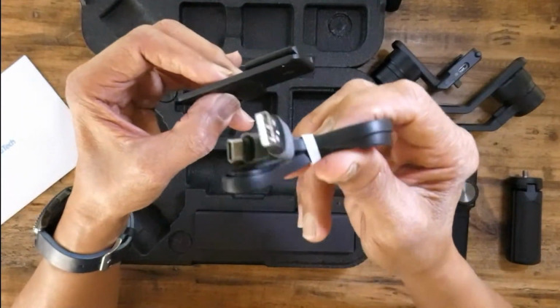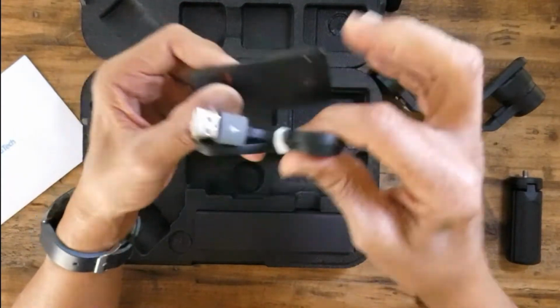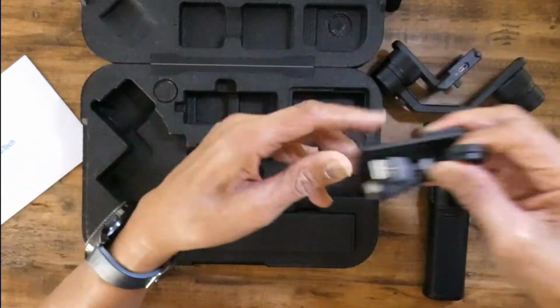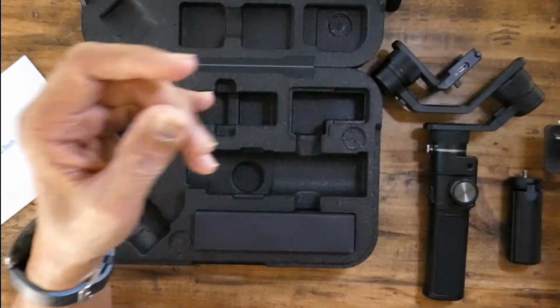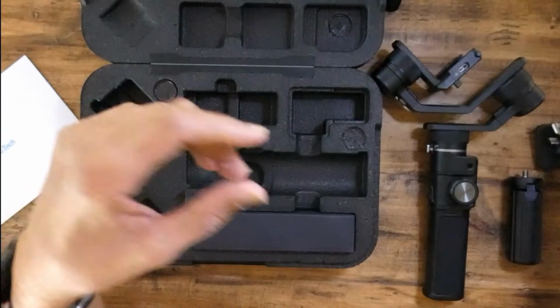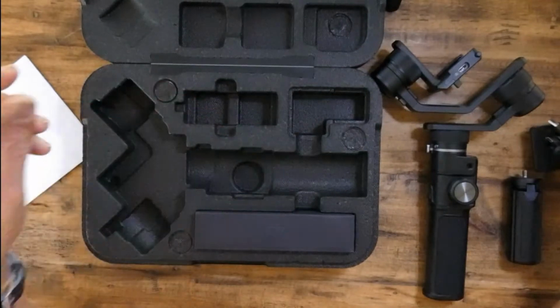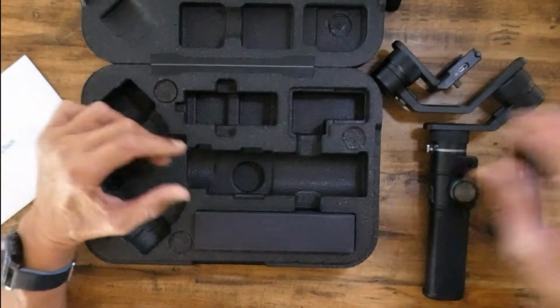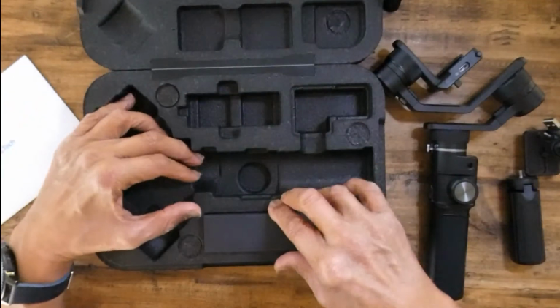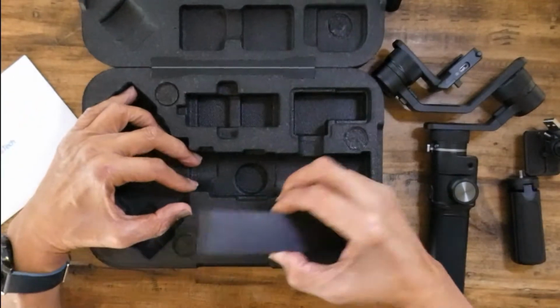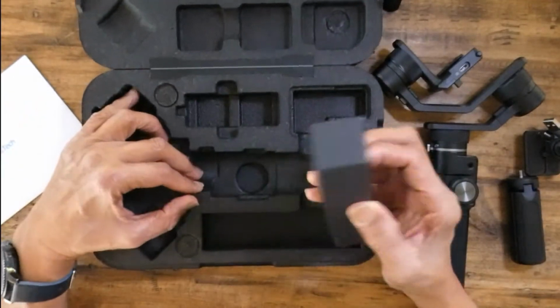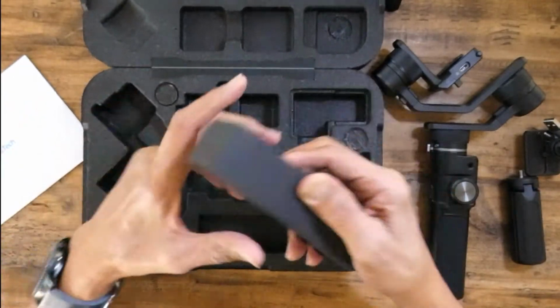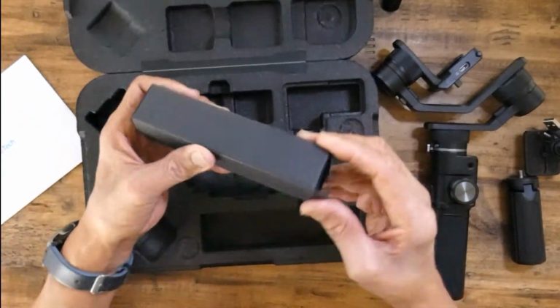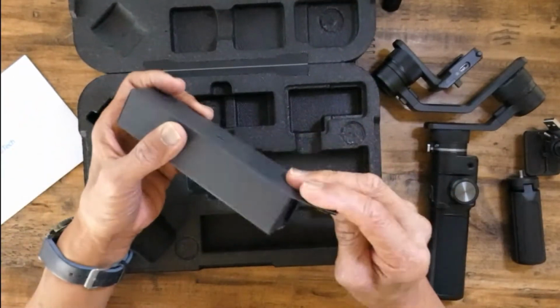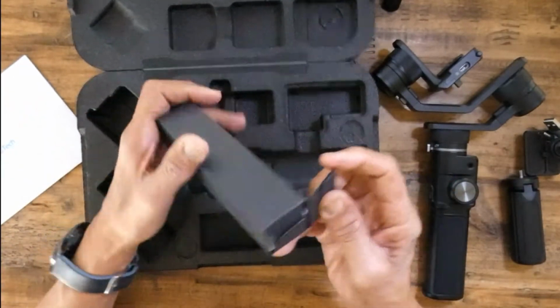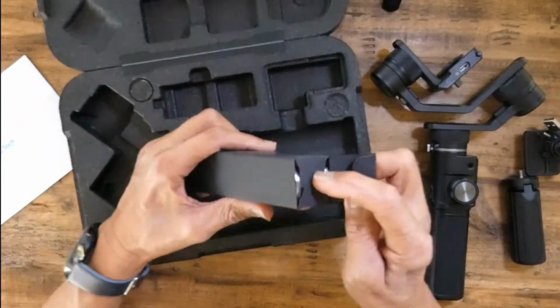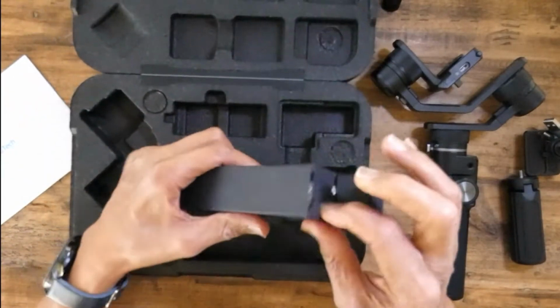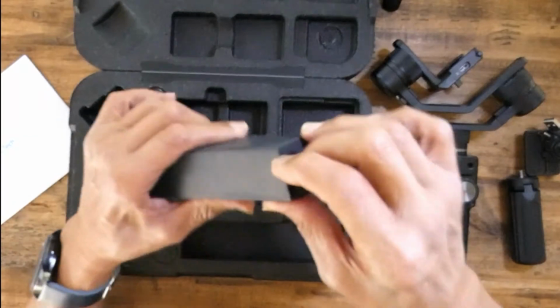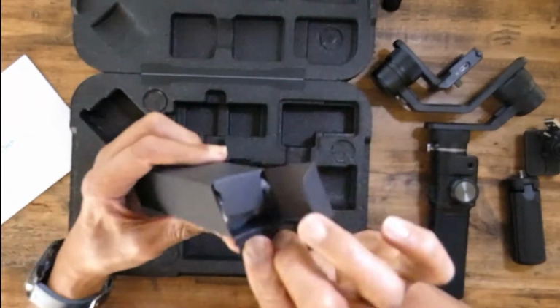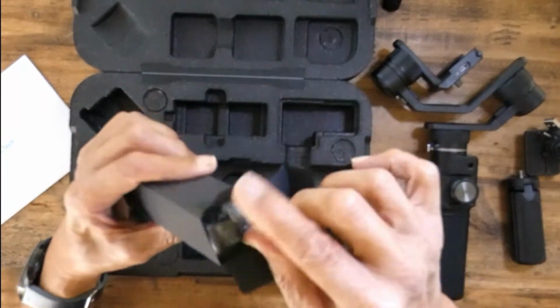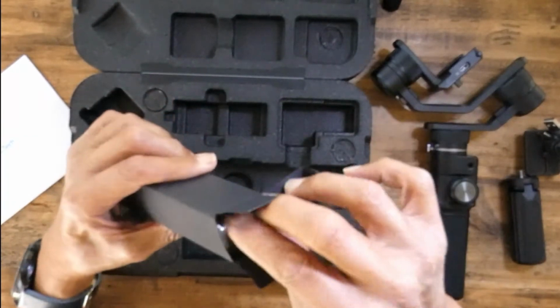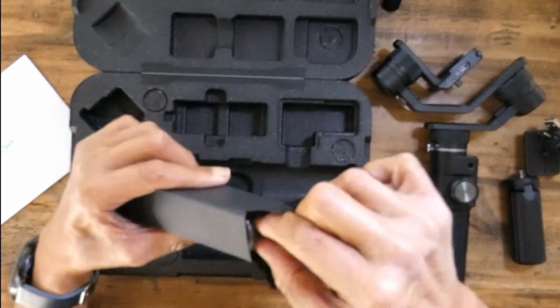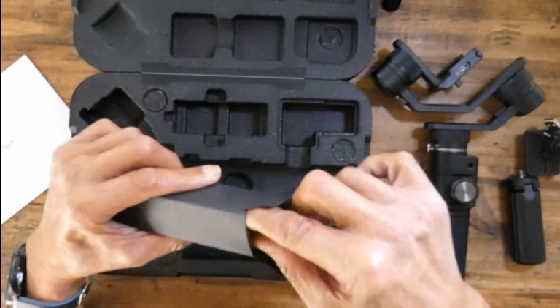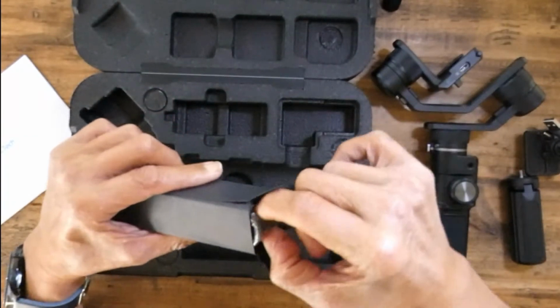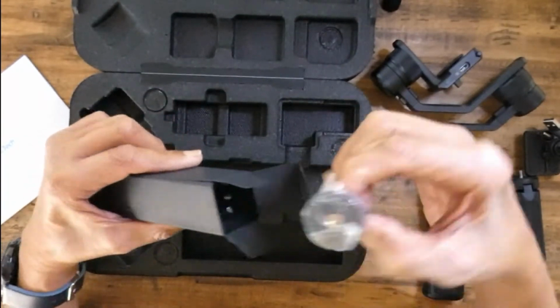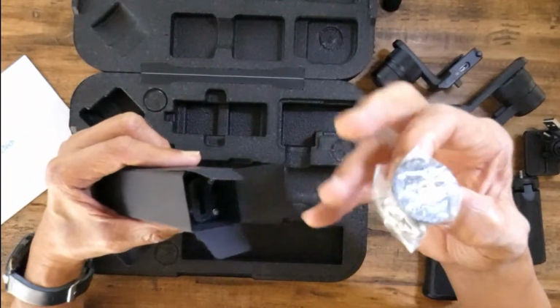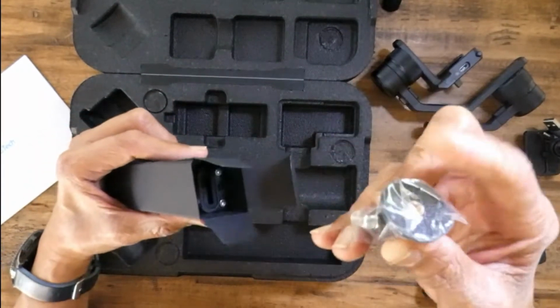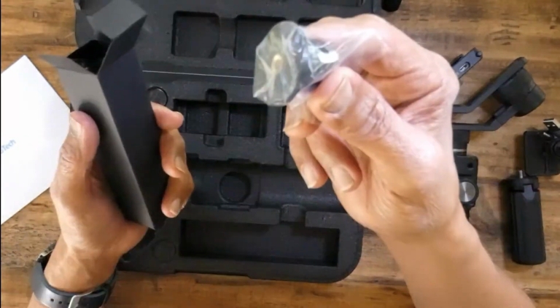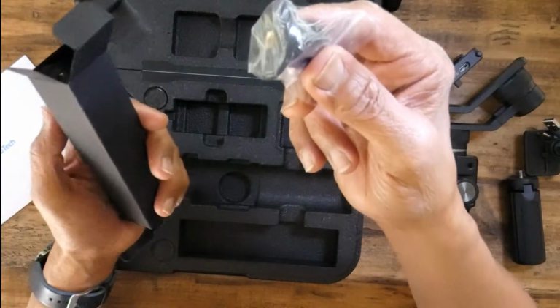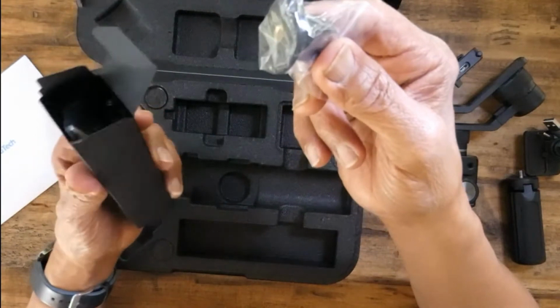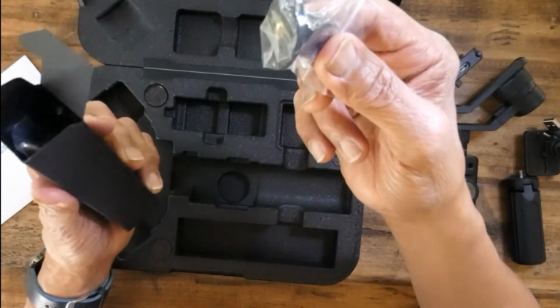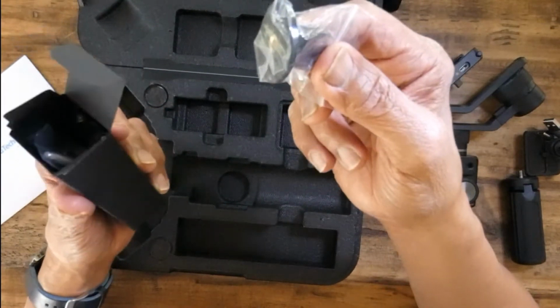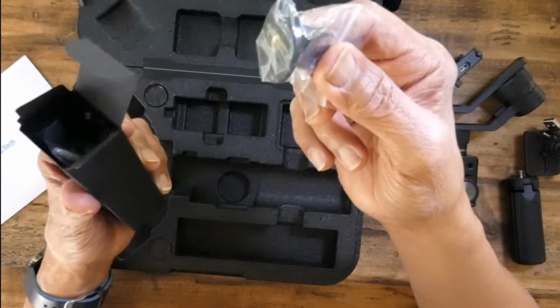Cables. And let's see what's in the box here. More cables. And a mount for the GoPro Hero.